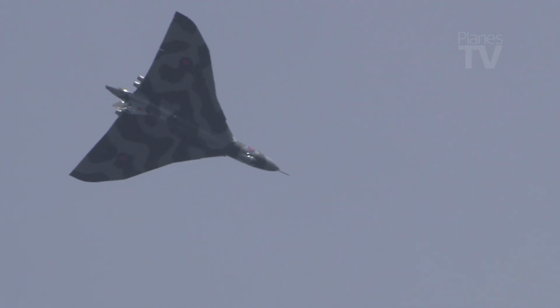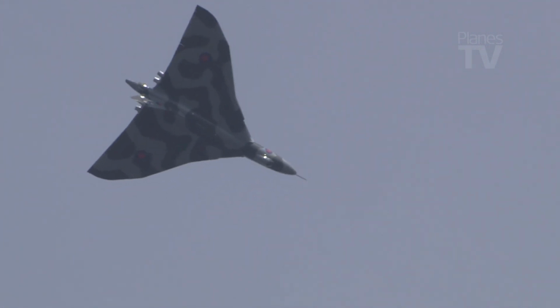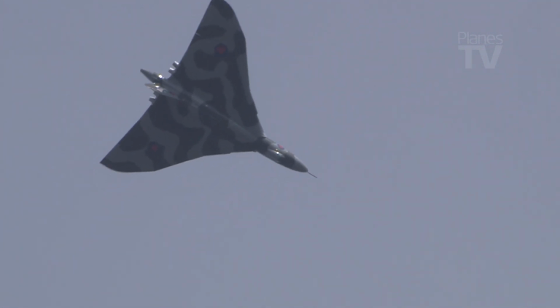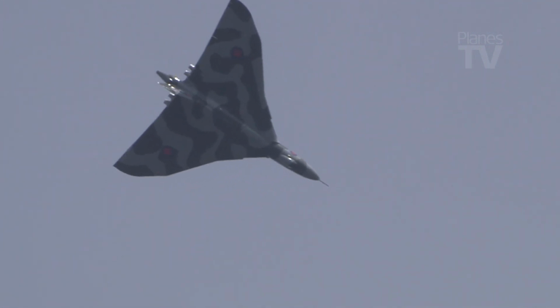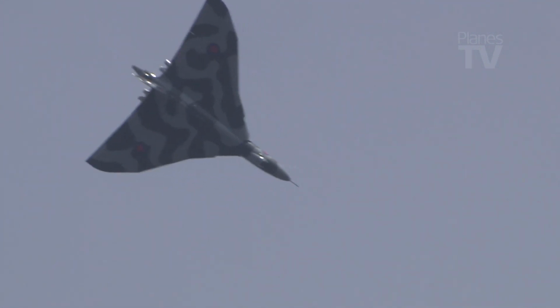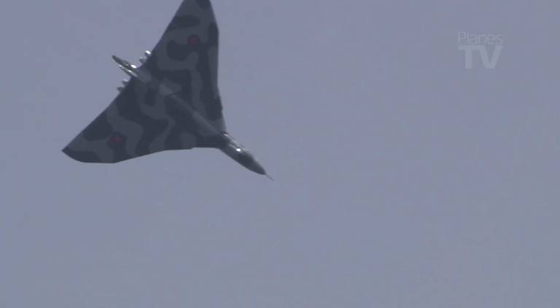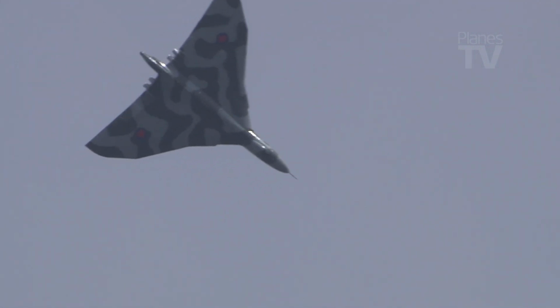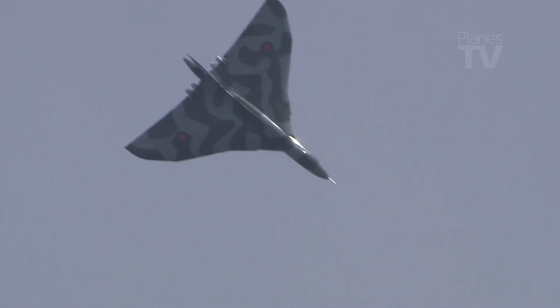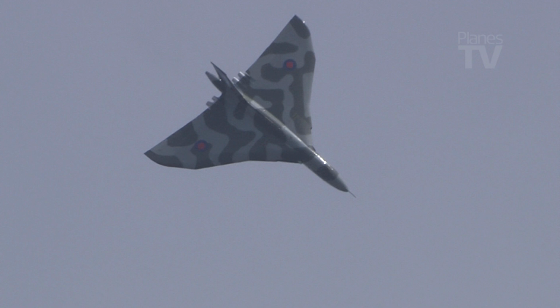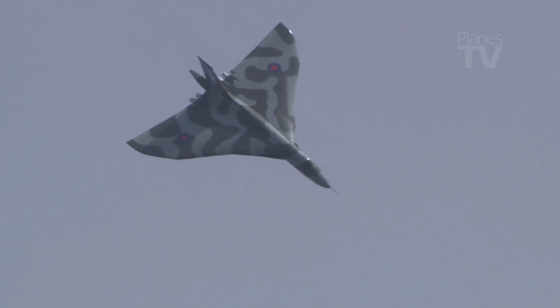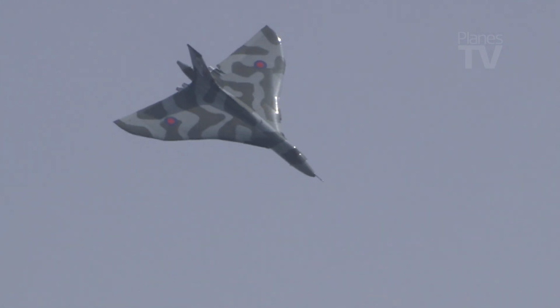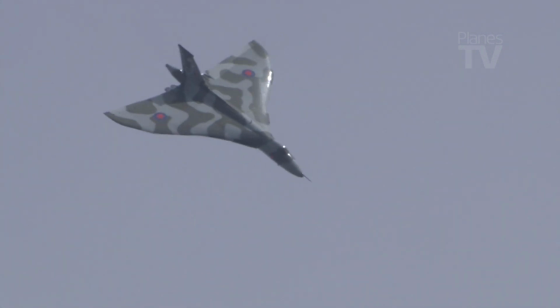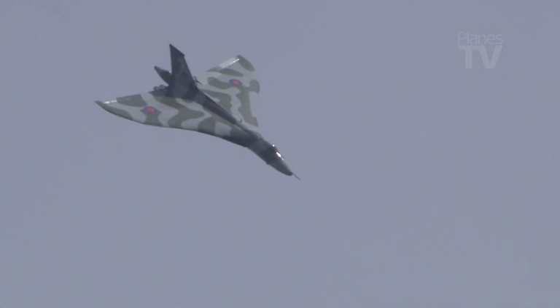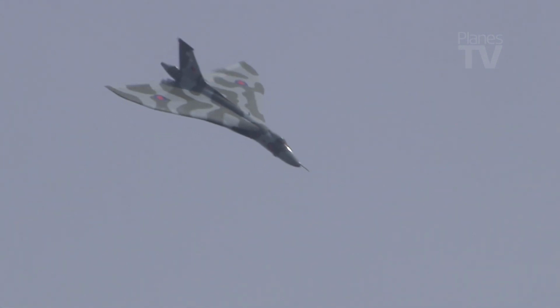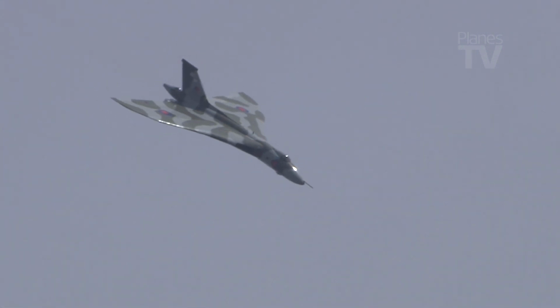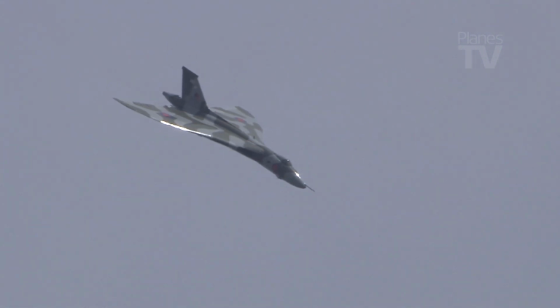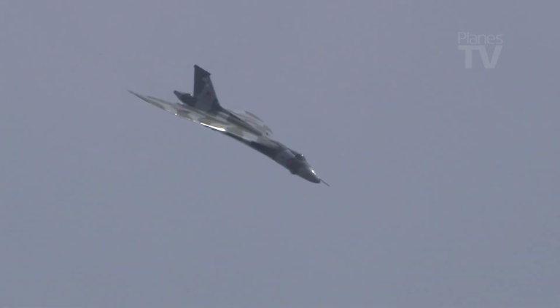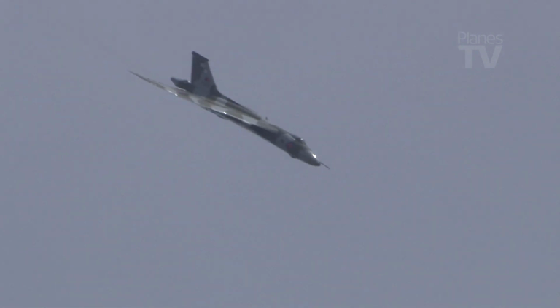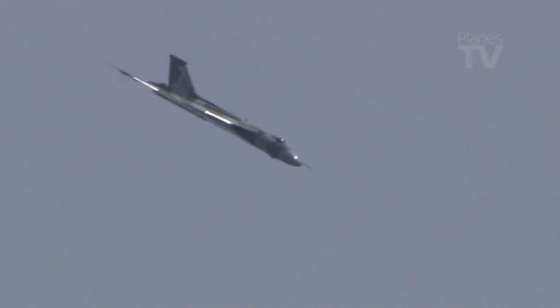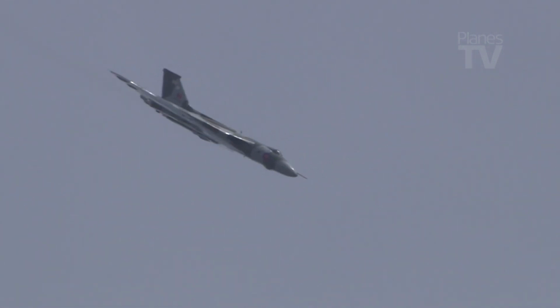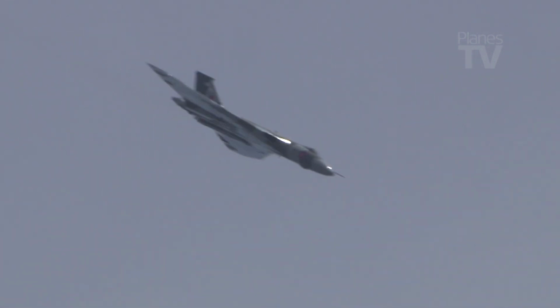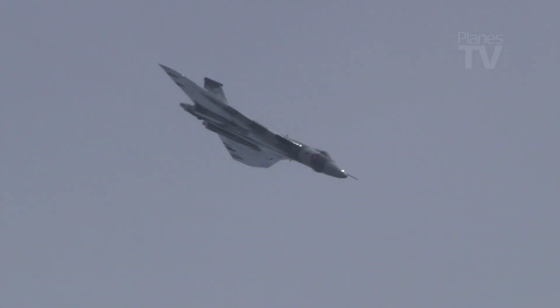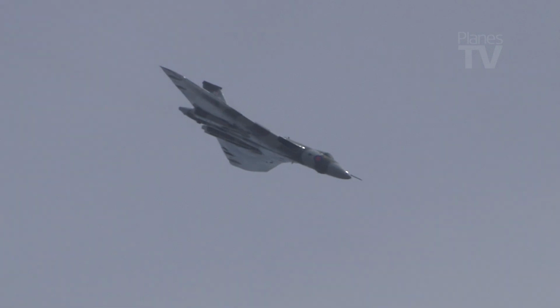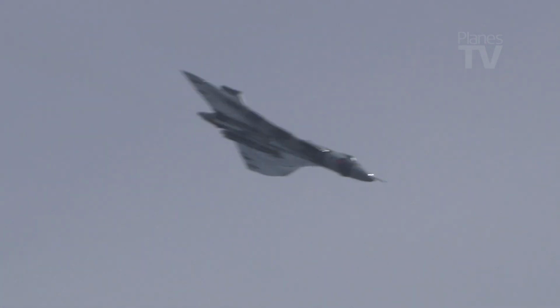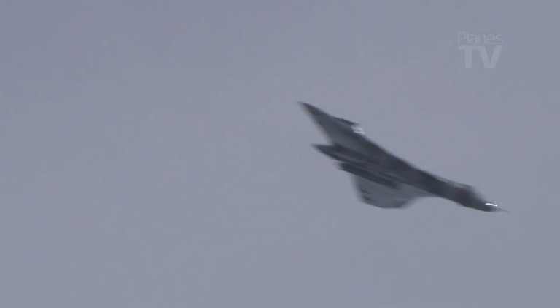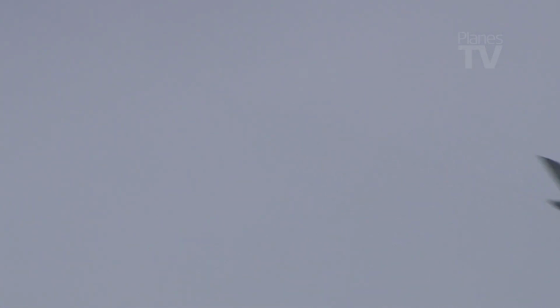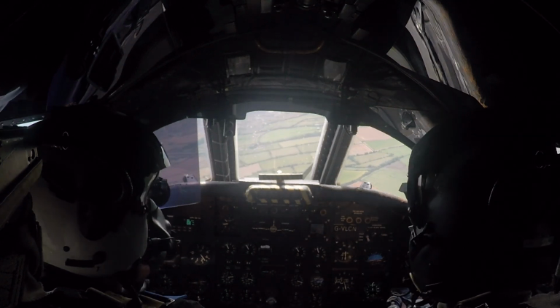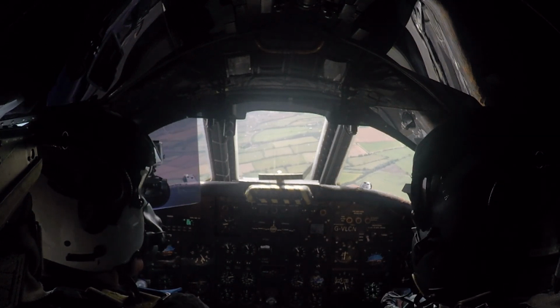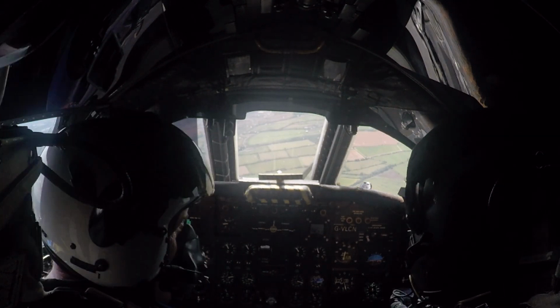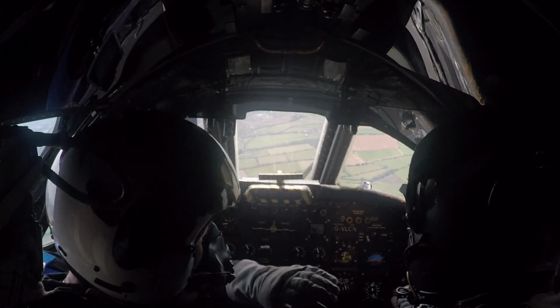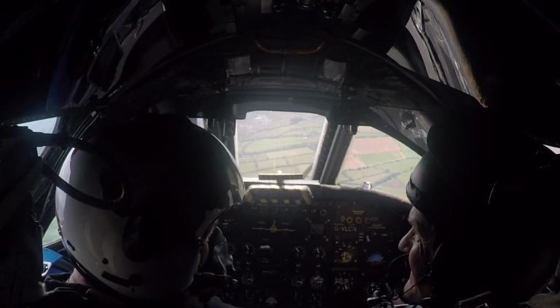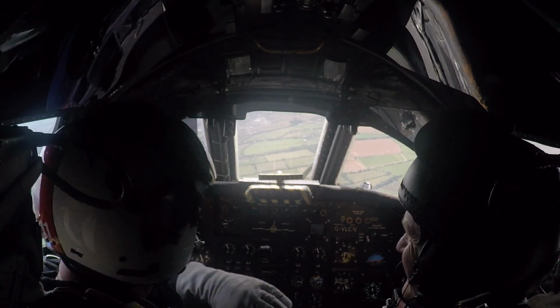With the Vulcan's display completed in such dramatic fashion, it was a proud moment for Red One as he prepared to lead the Red Arrows airborne to join the Vulcan in a last formation fly-past with the aircraft at the air tattoo.